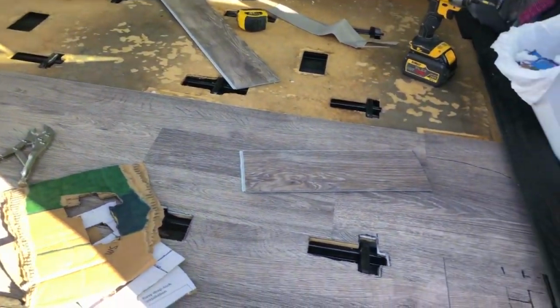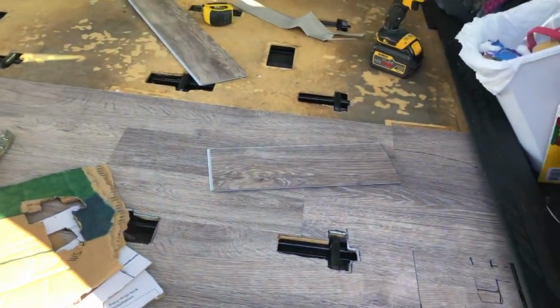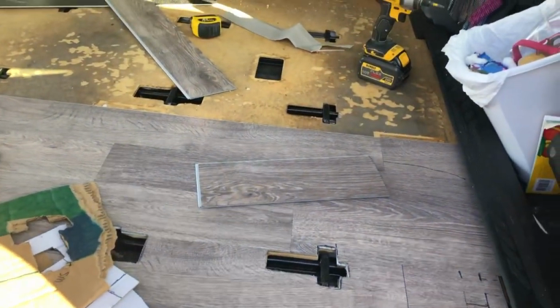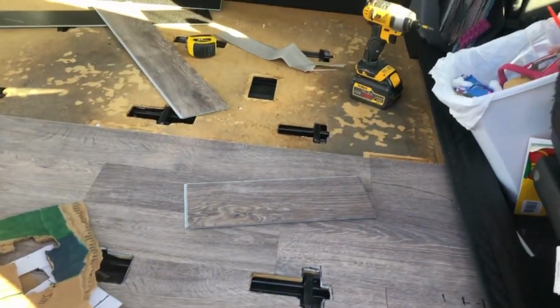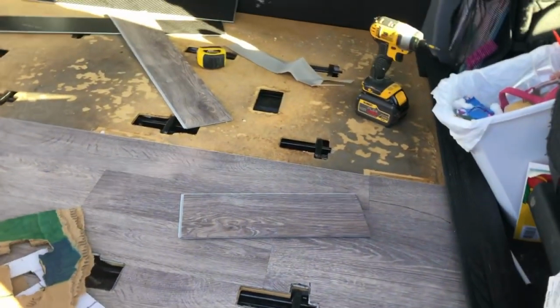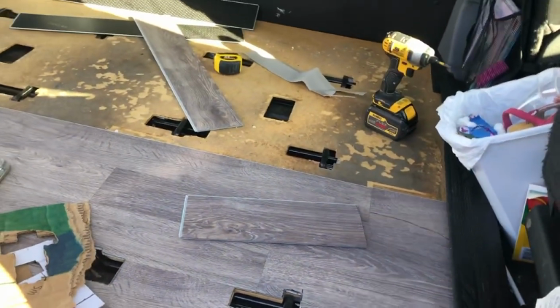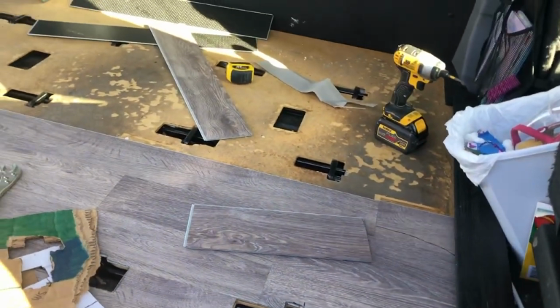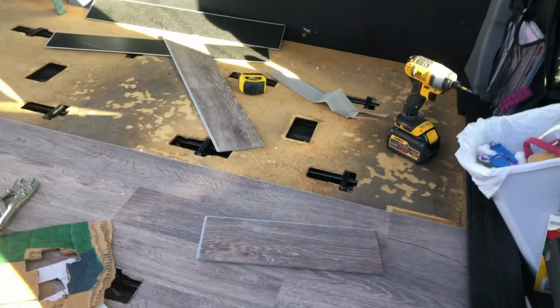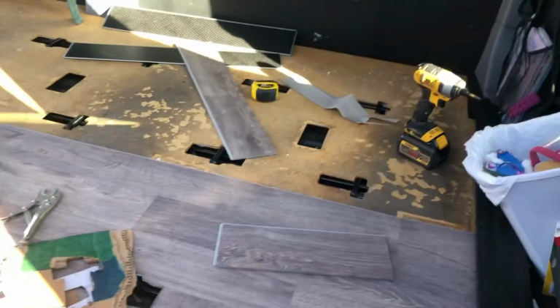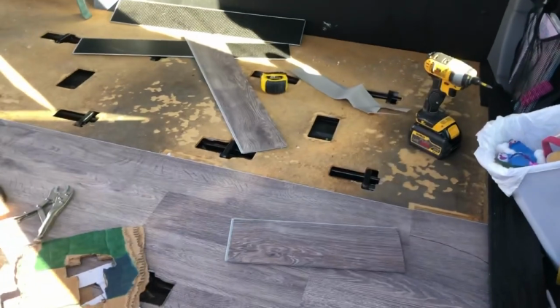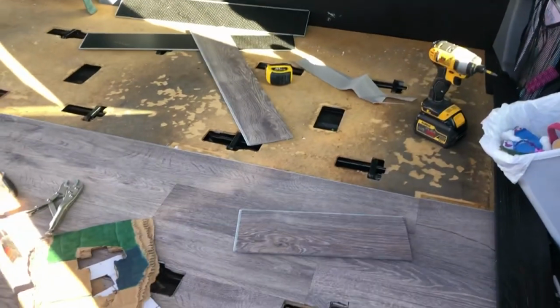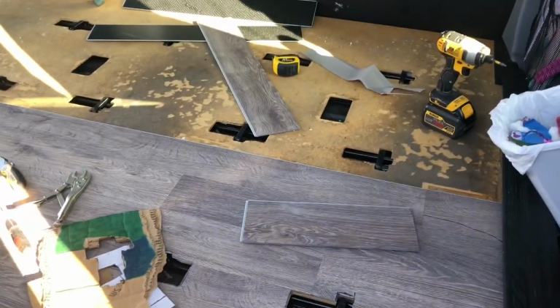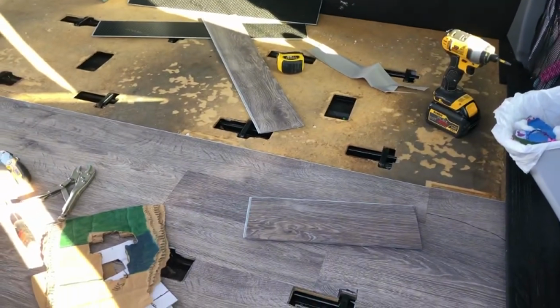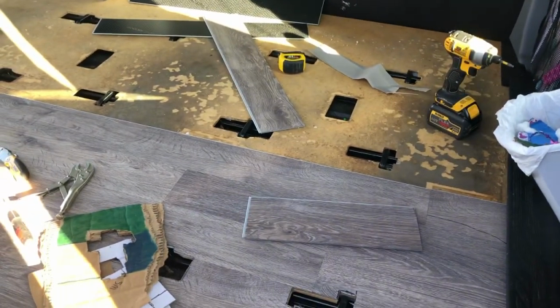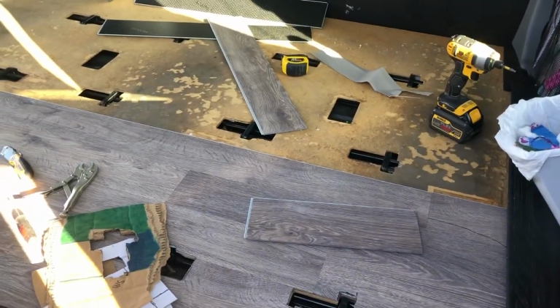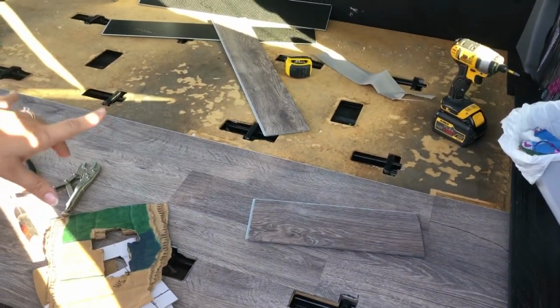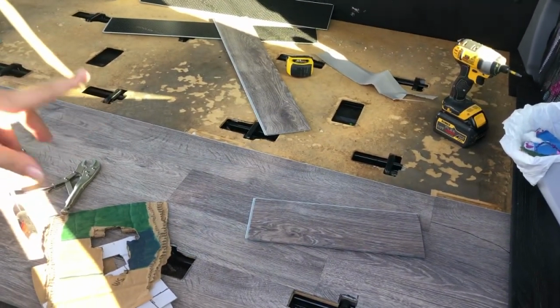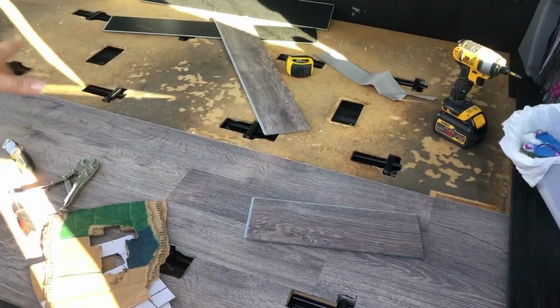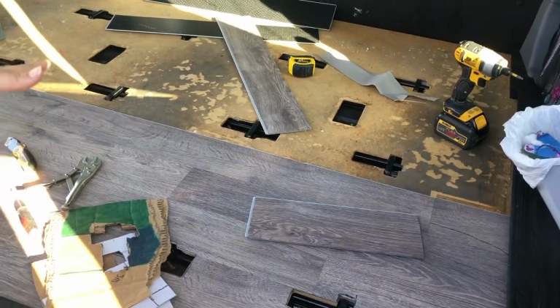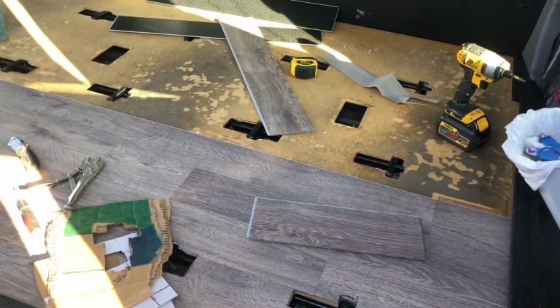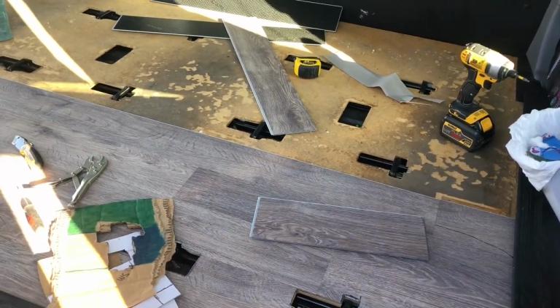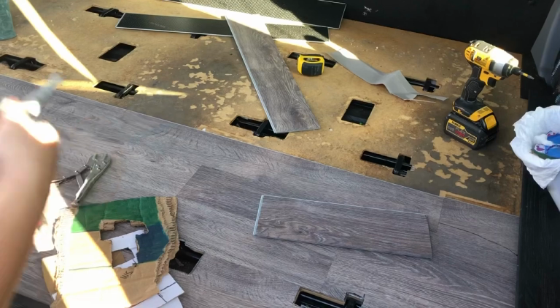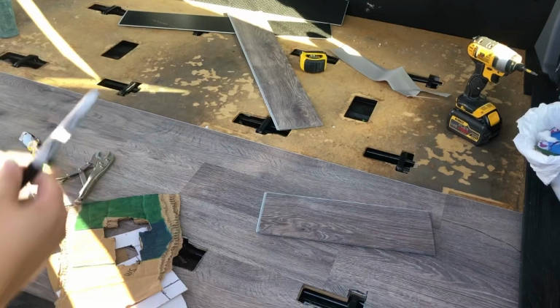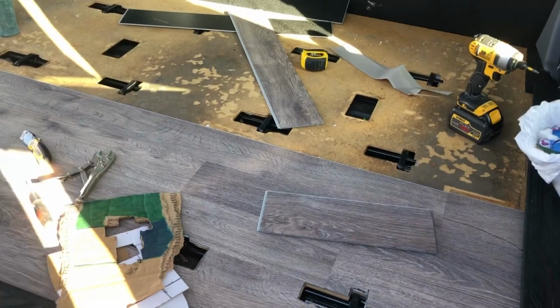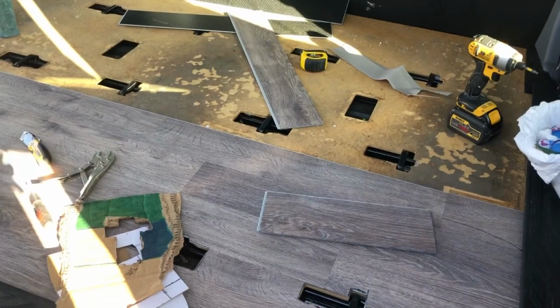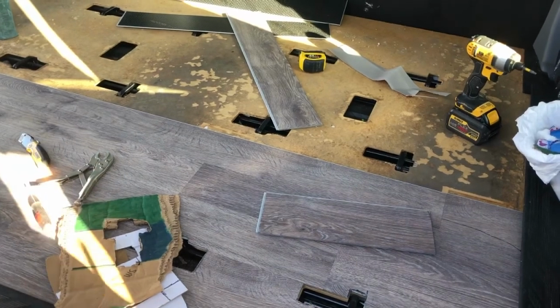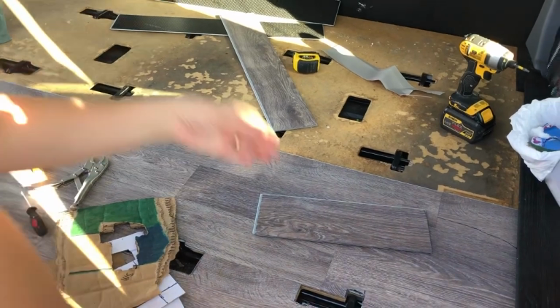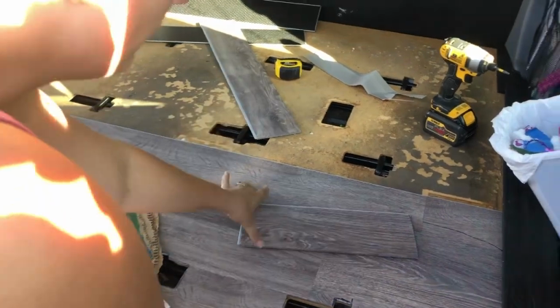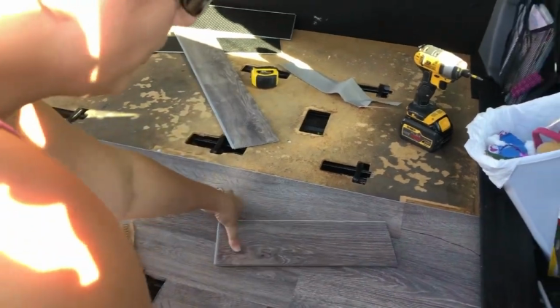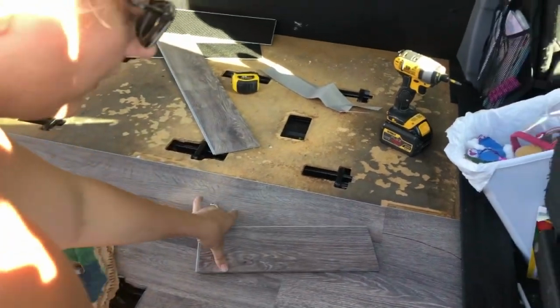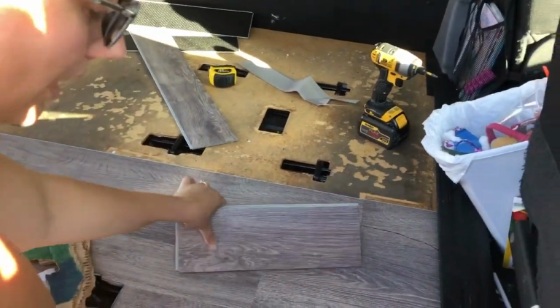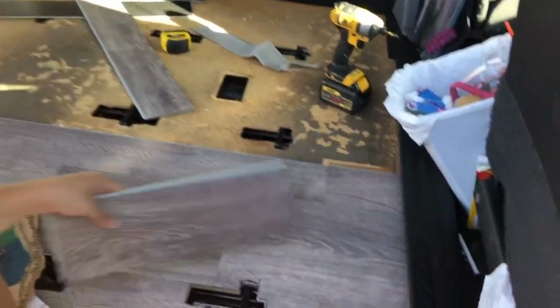We have vinyl planking — they interlock. They are not peel and stick. But like I said, the plywood is pretty sticky. So we are doing the stagger method.